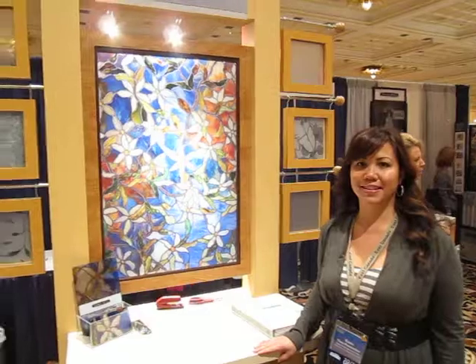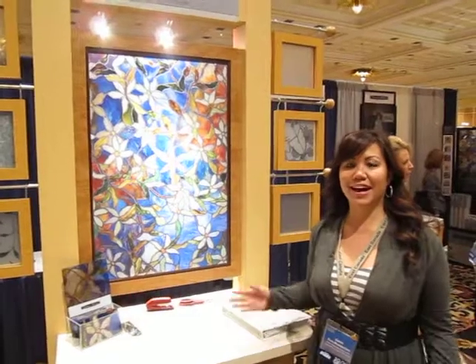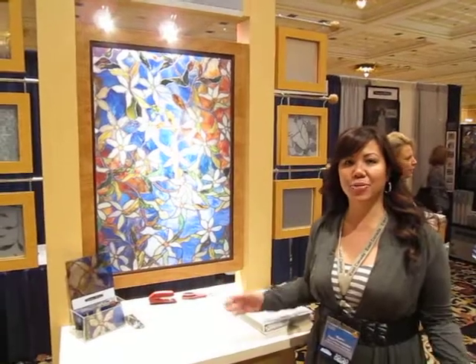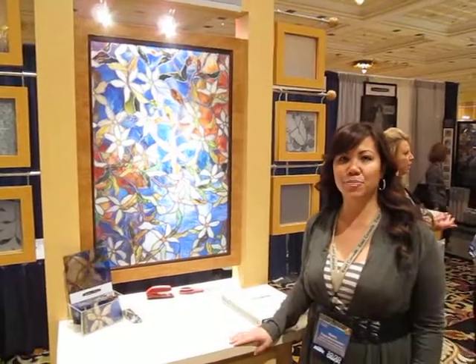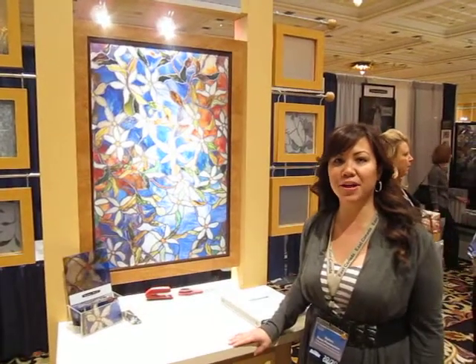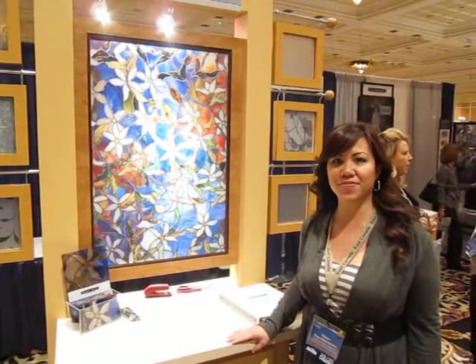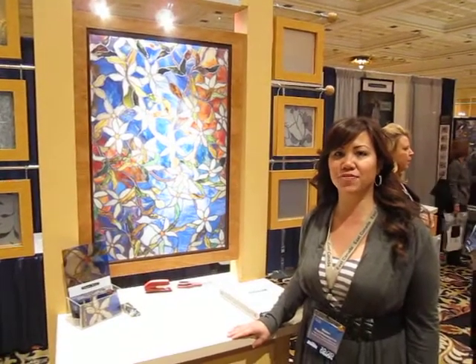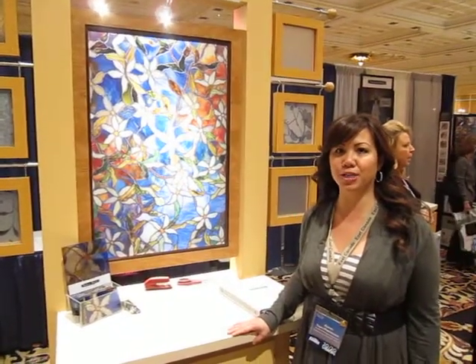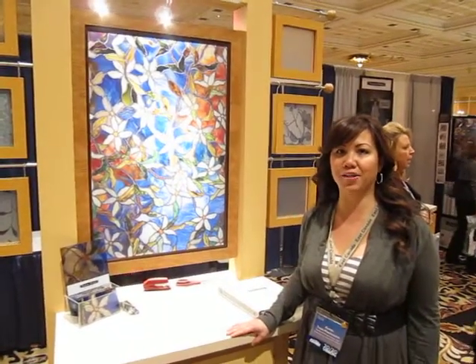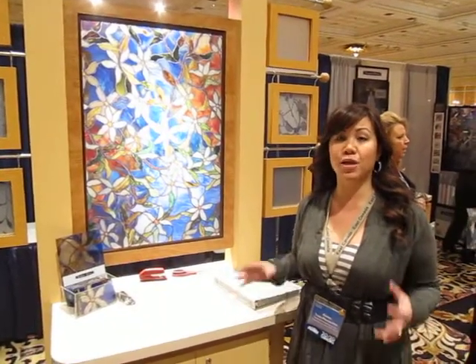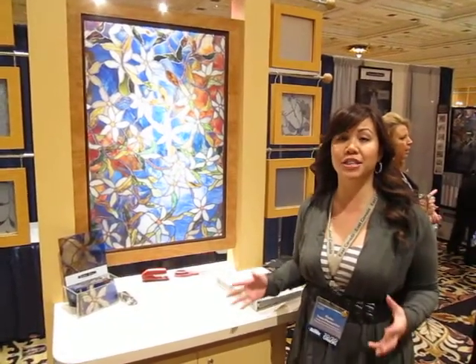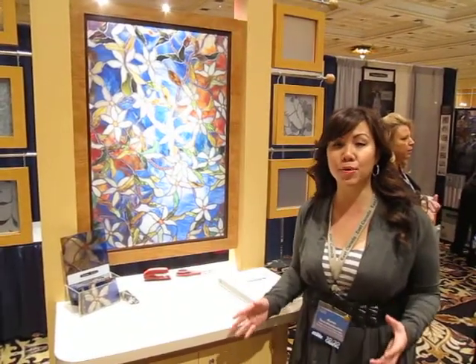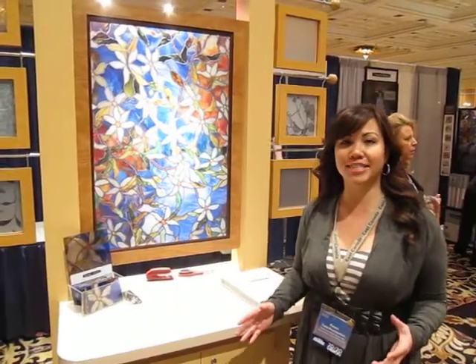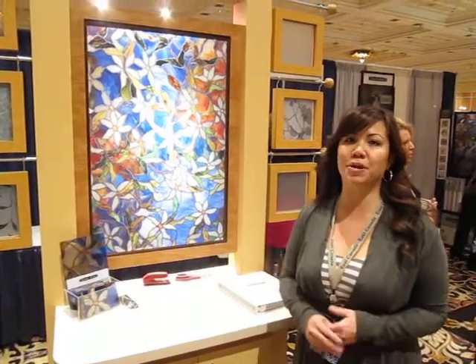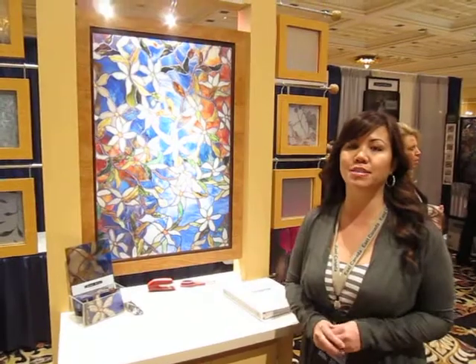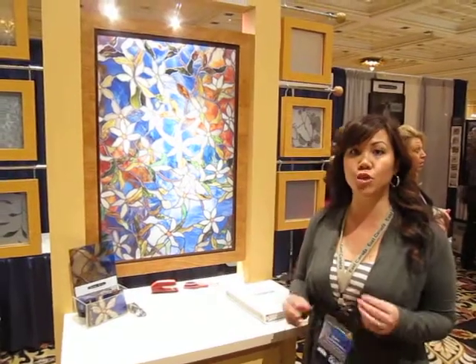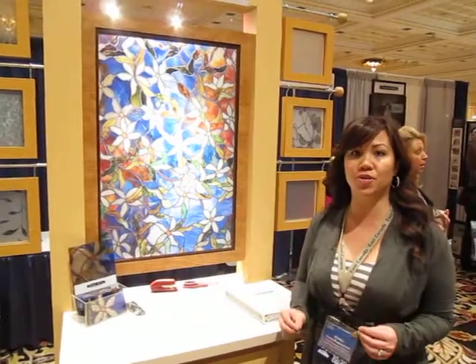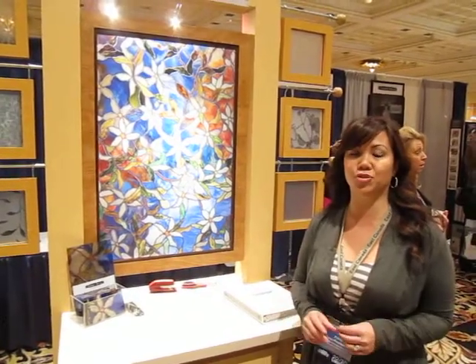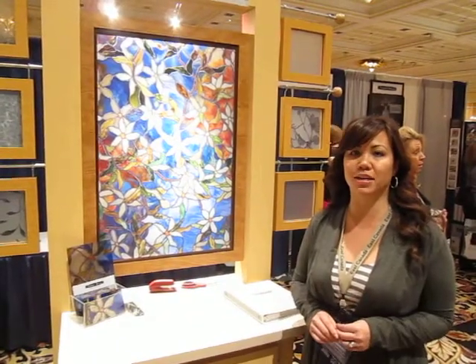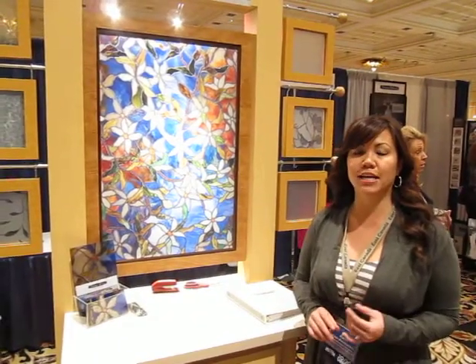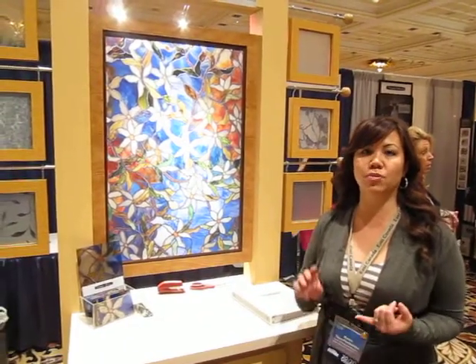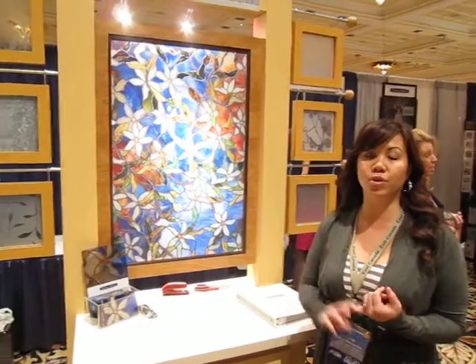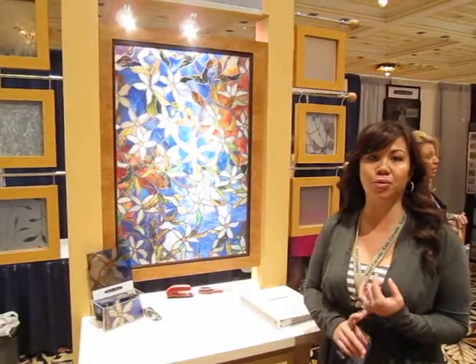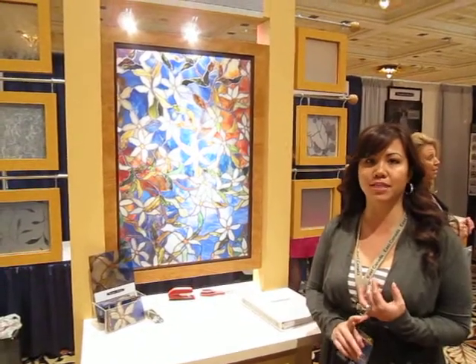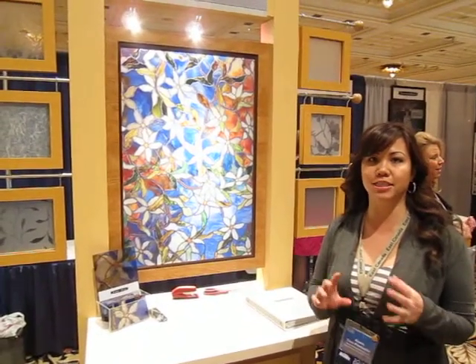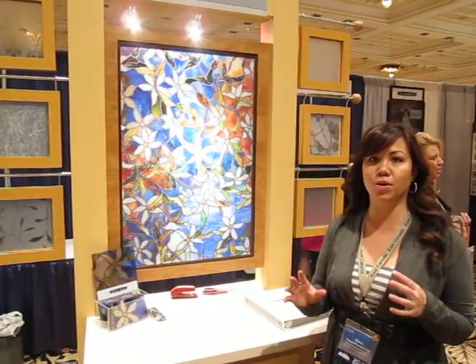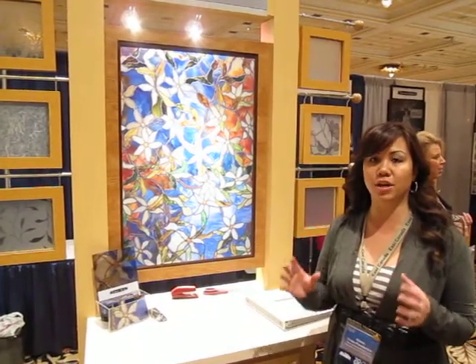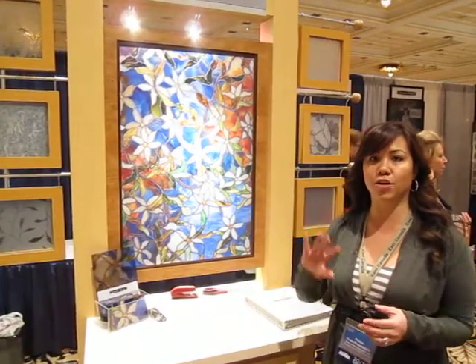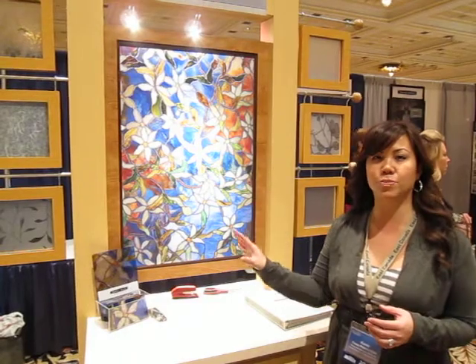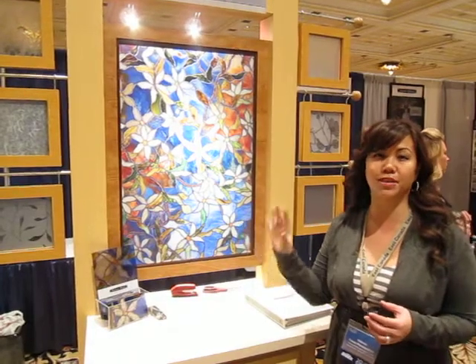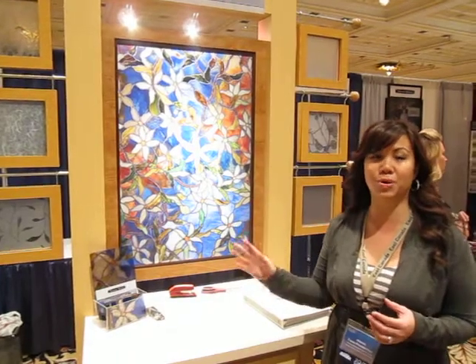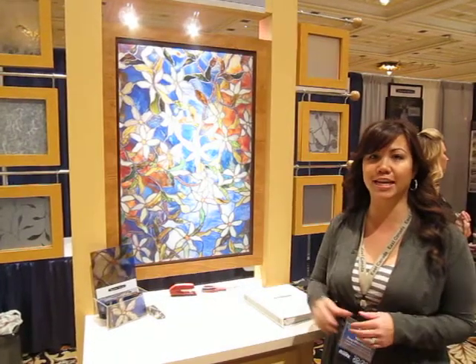Hi, here we are at the Budget Blinds Convention for 2012 and one of the things I'm most excited about is this new window film treatment. It's going to be great for creating privacy in a stairwell window that overlooks brick and you just don't want to see it.